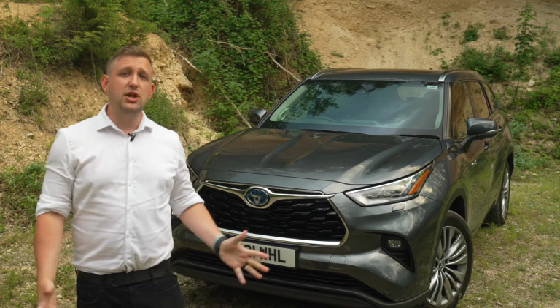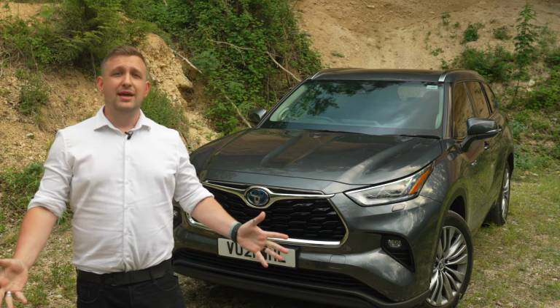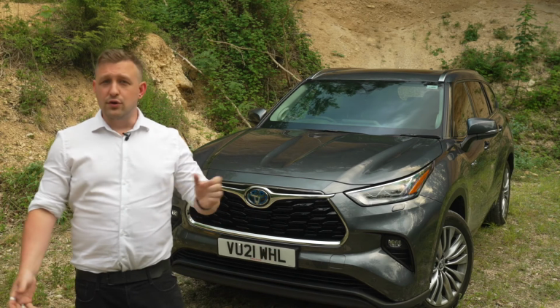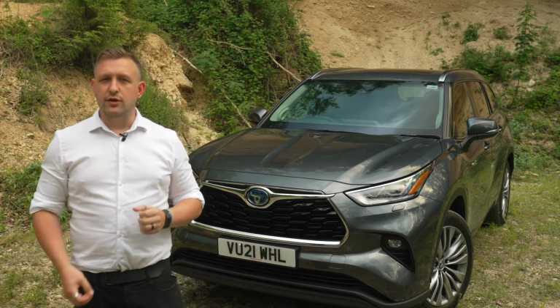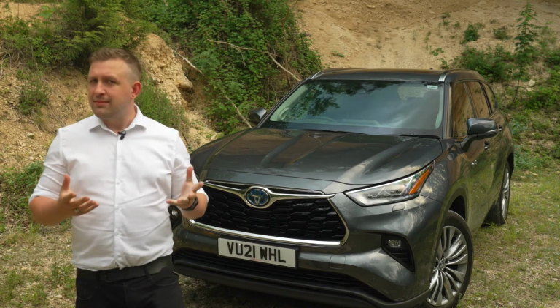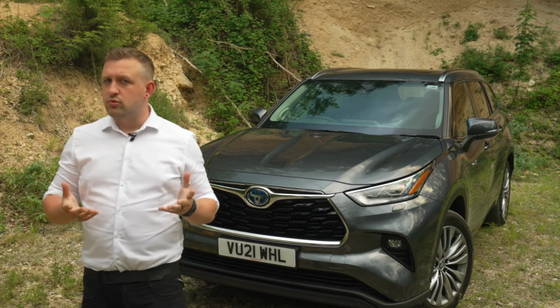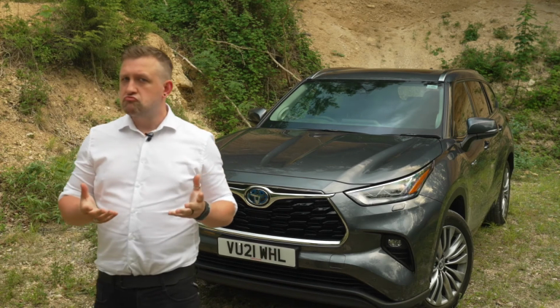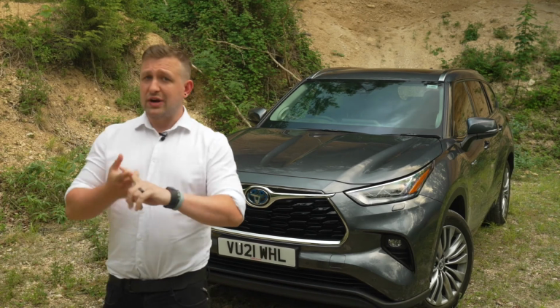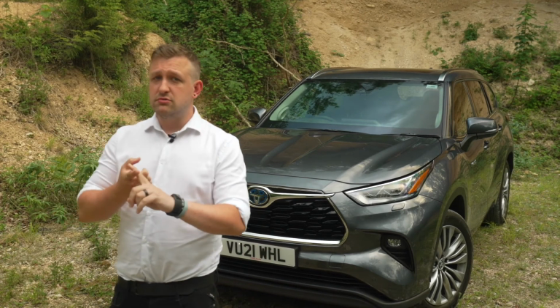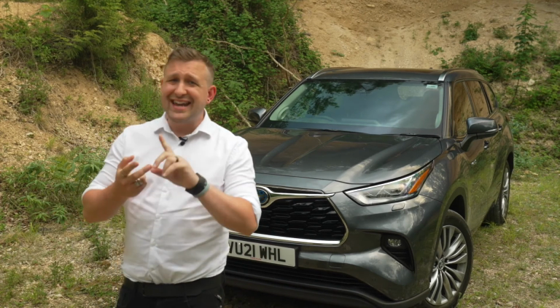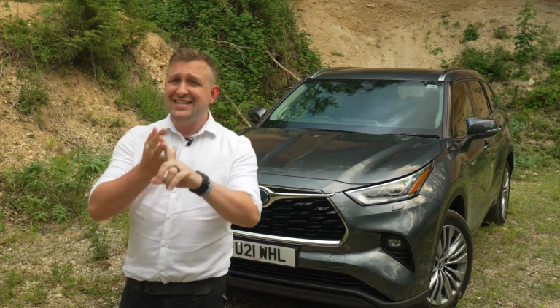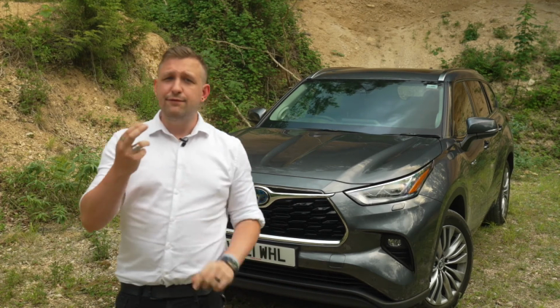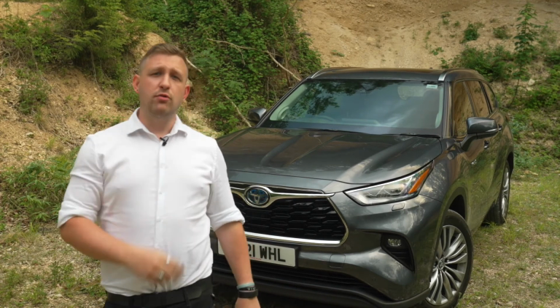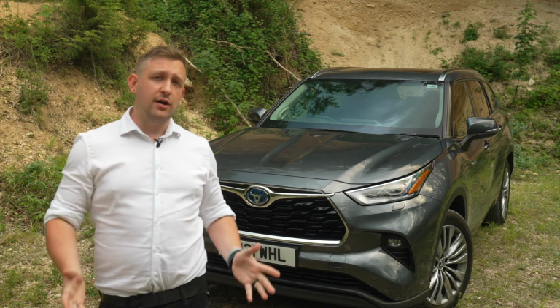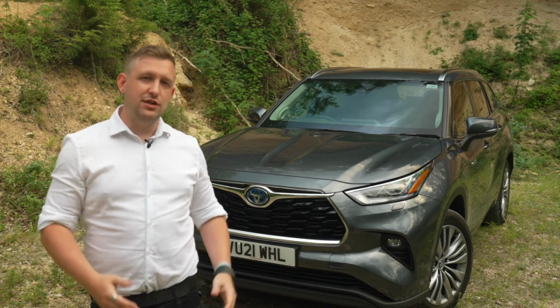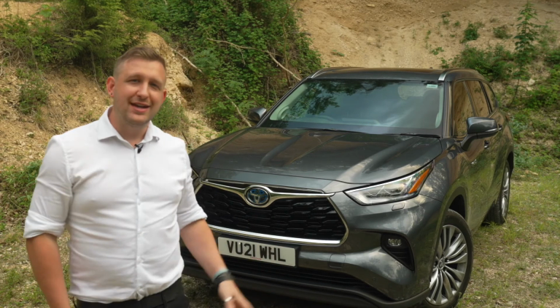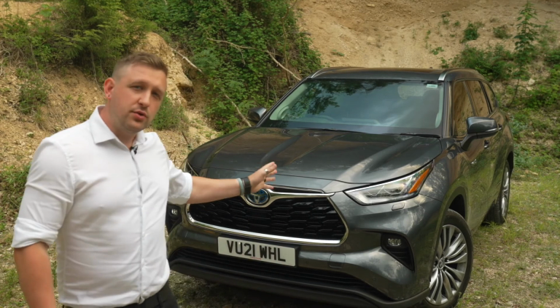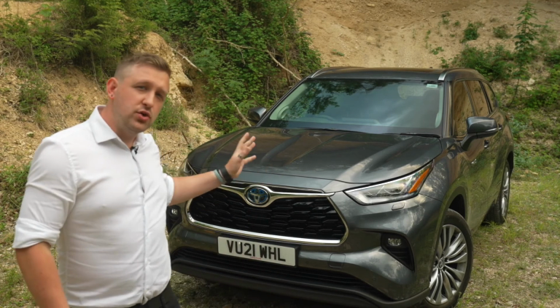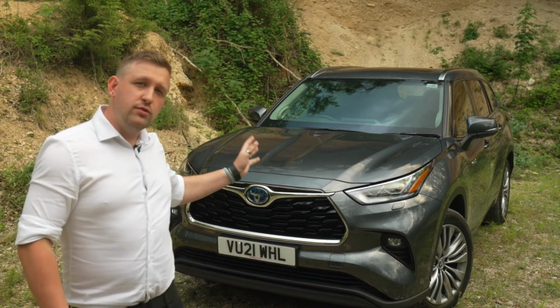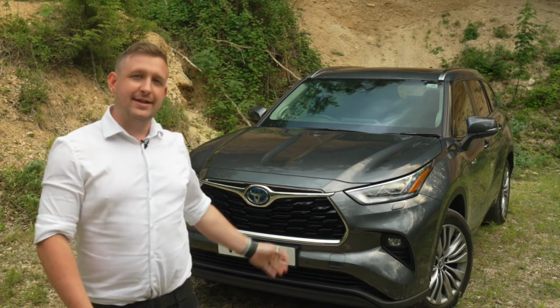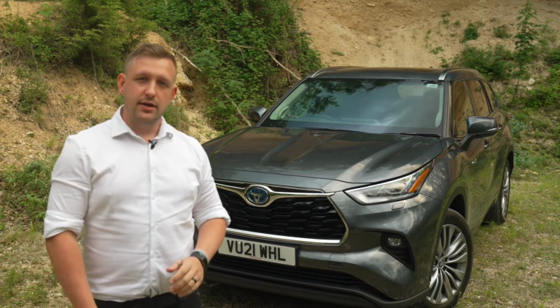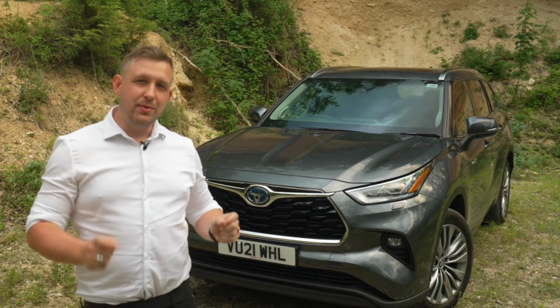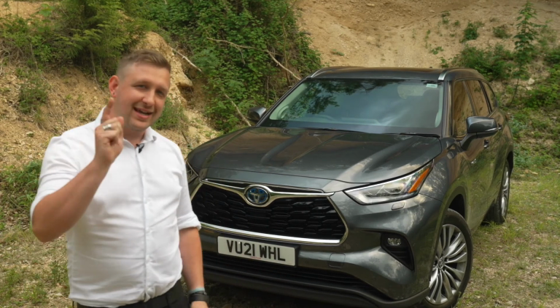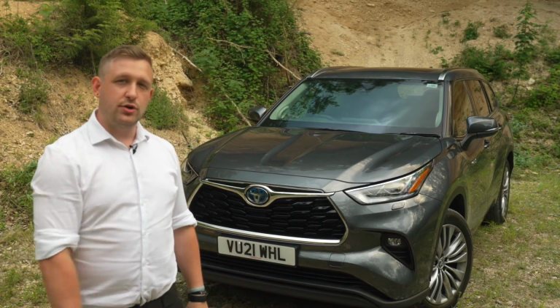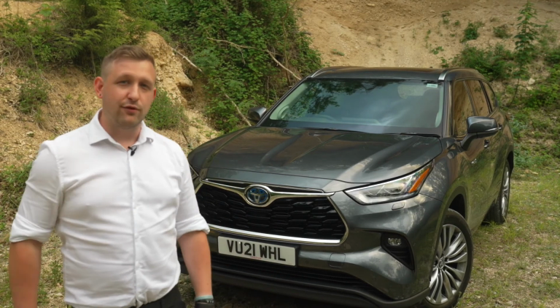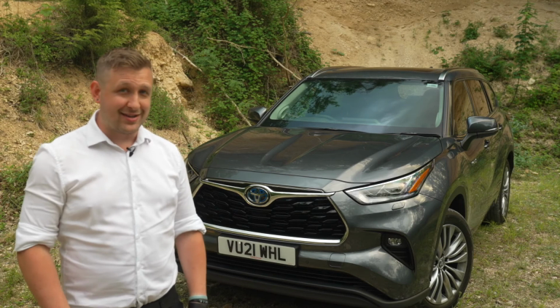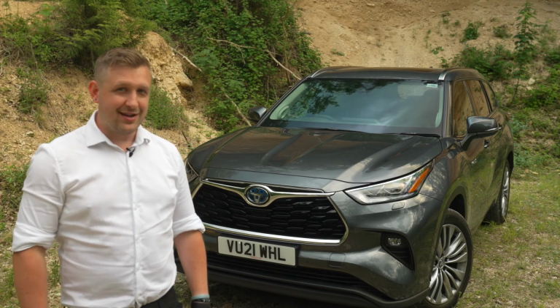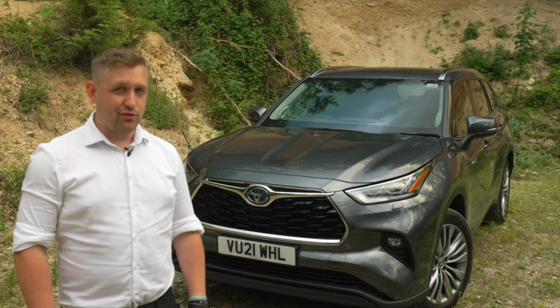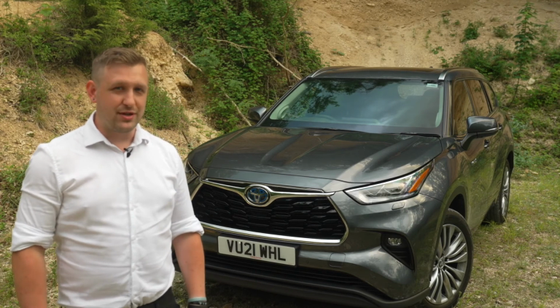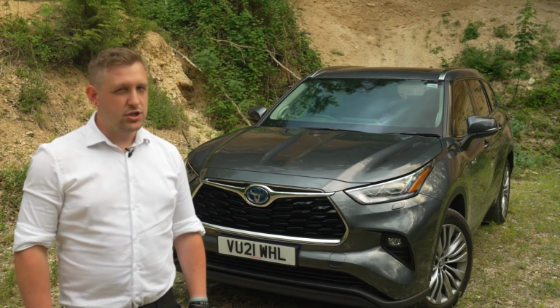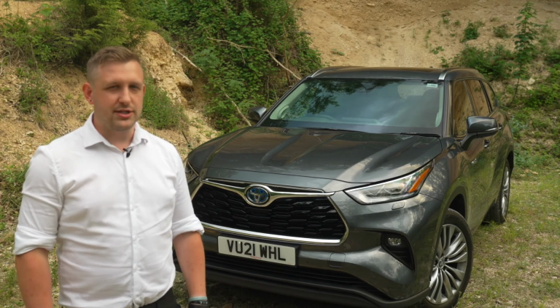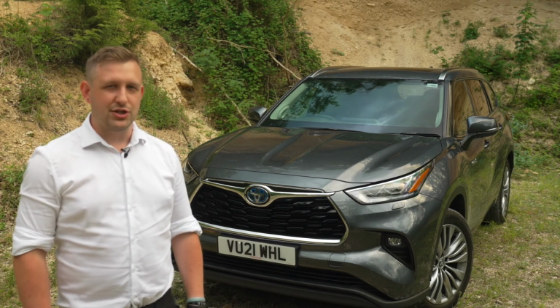So, if you're looking for an extremely comfortable, practical and endlessly configurable large SUV, then Toyota's all-new Highlander could be exactly what you're looking for — and at a price point that just might surprise you.